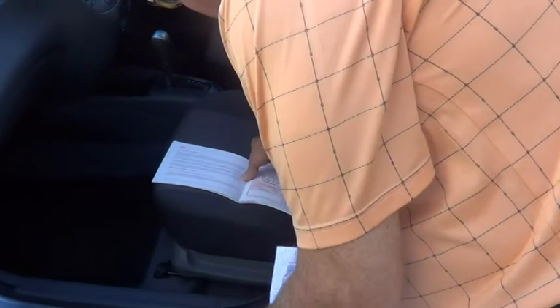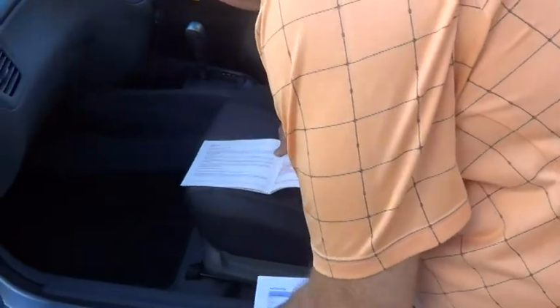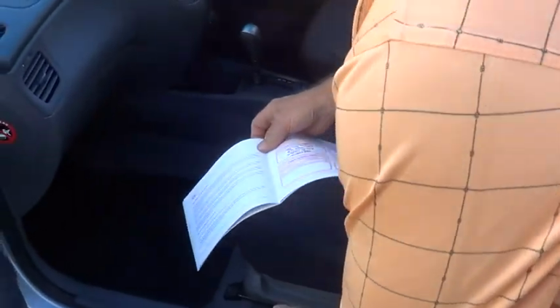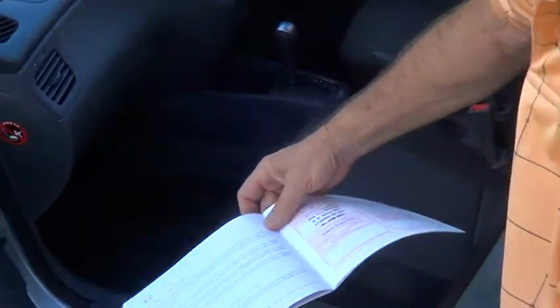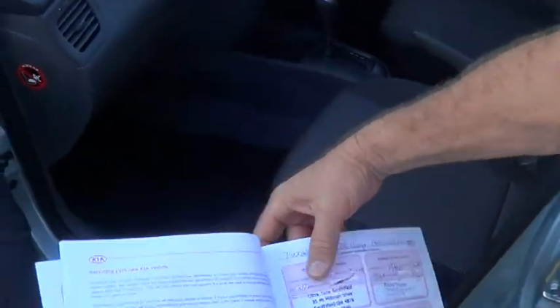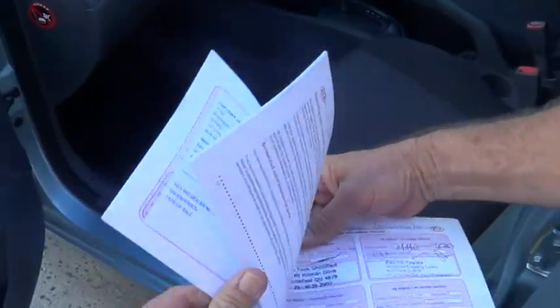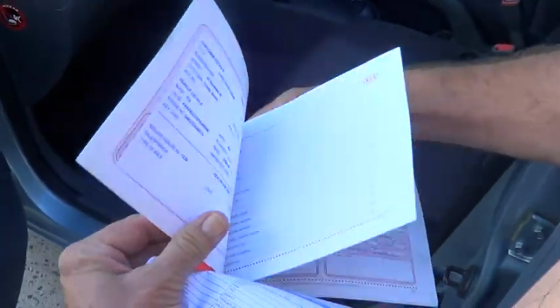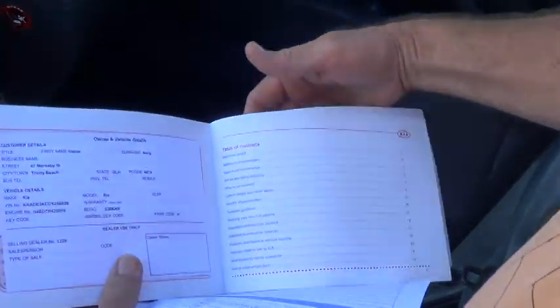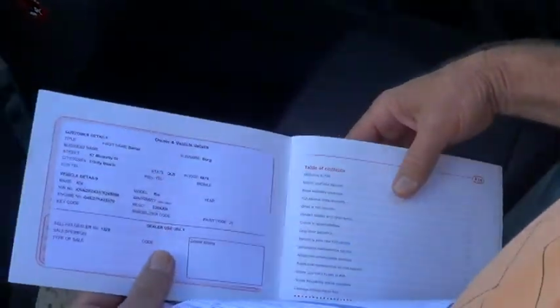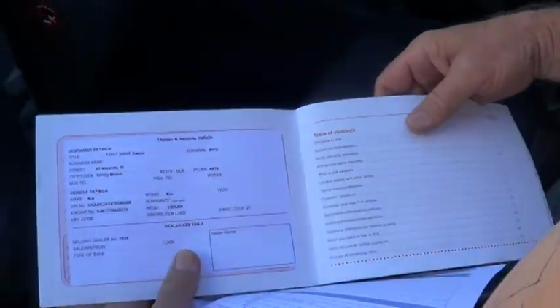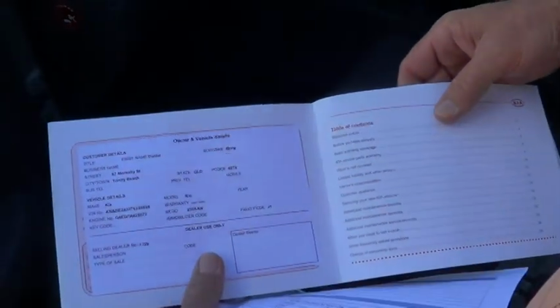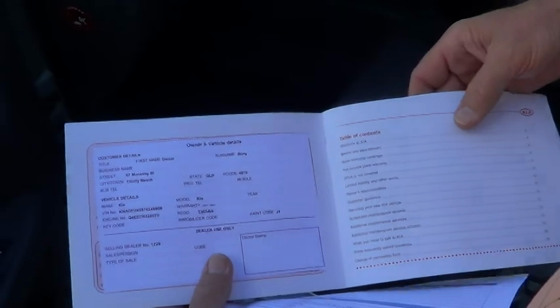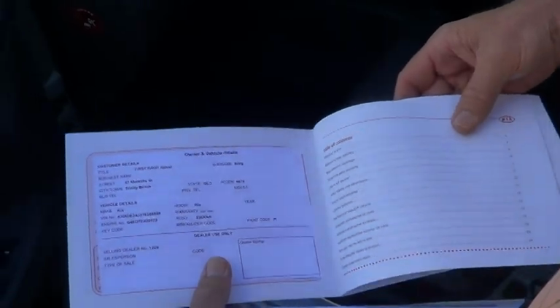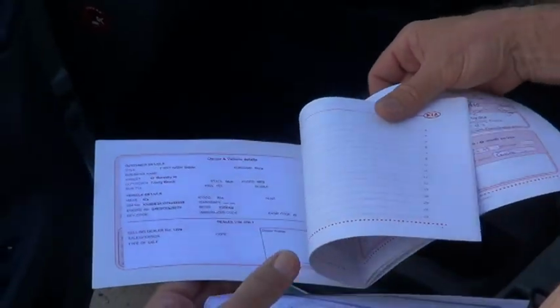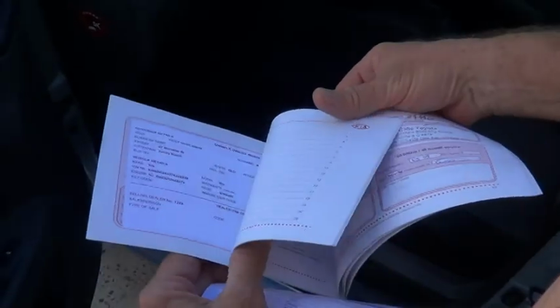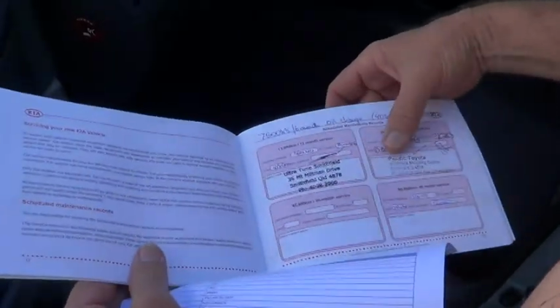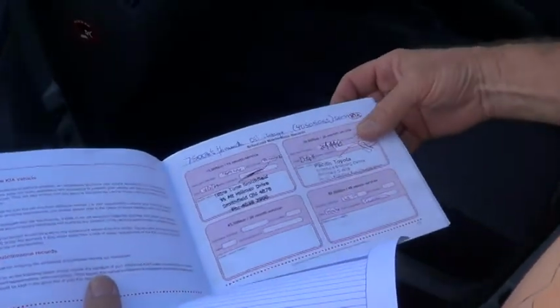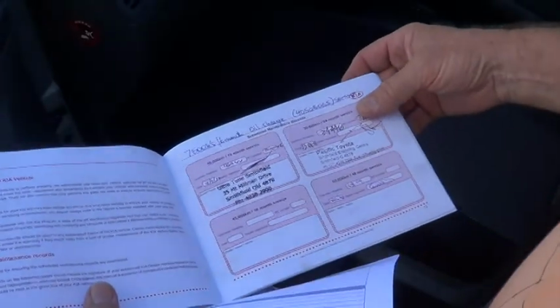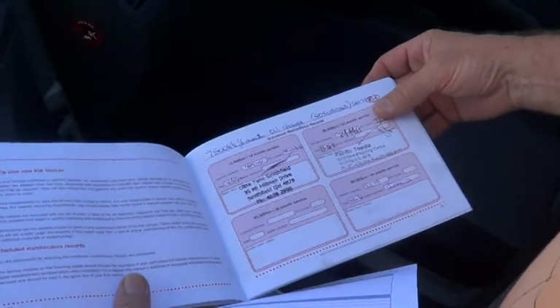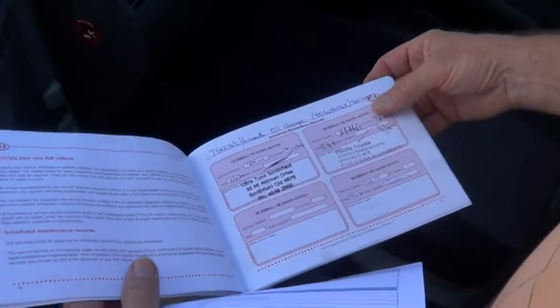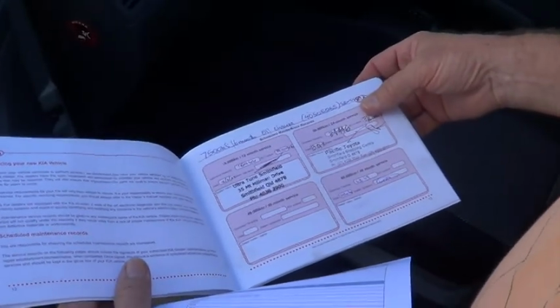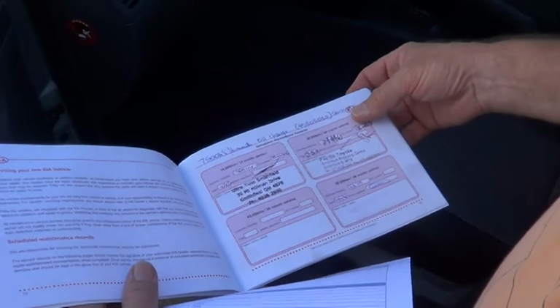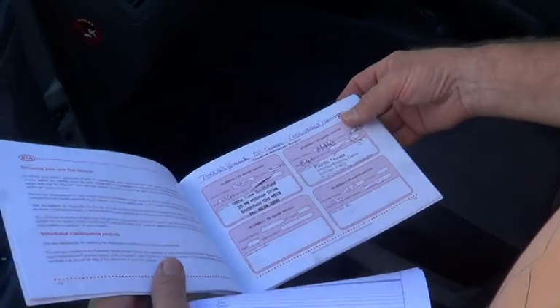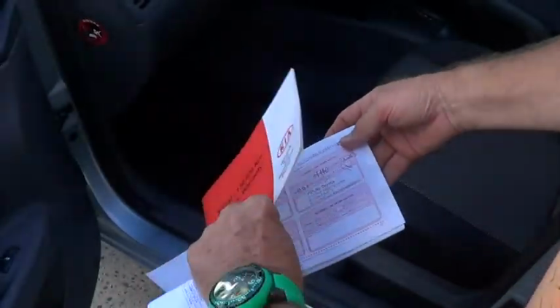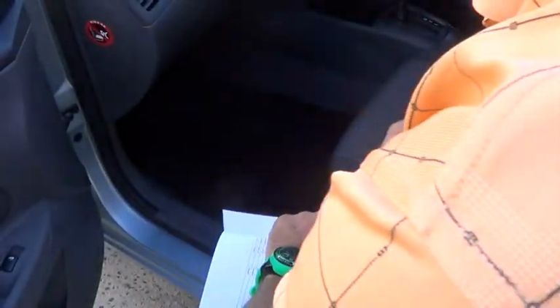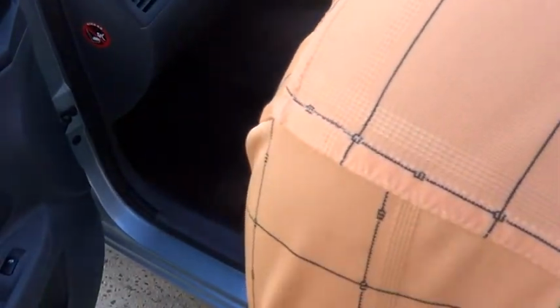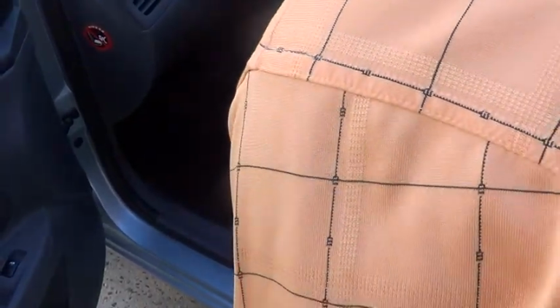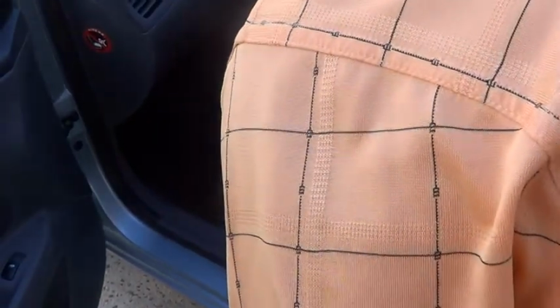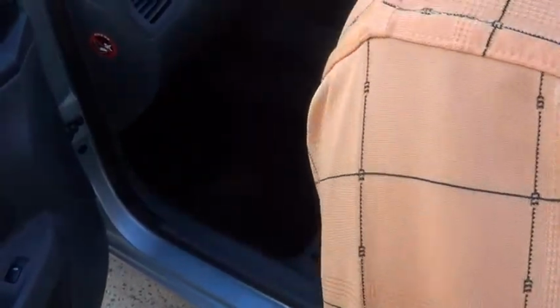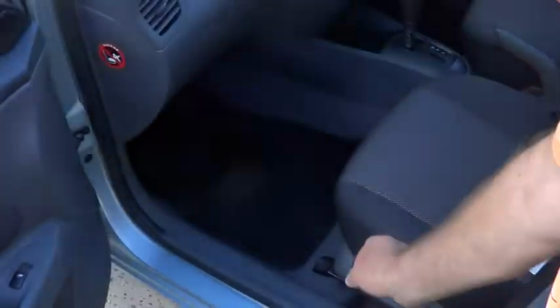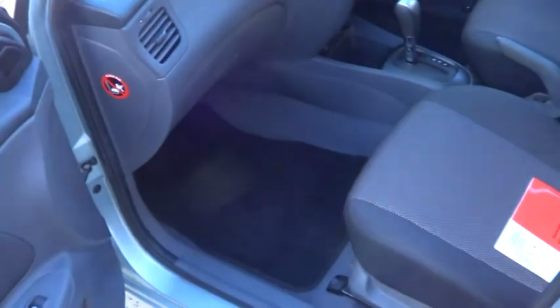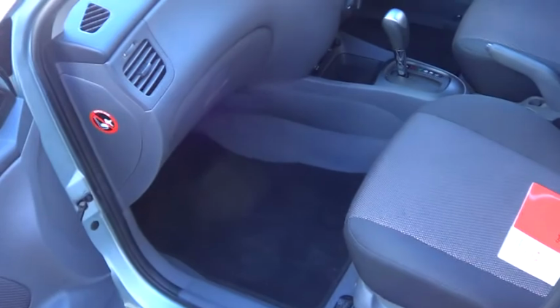Here we have the logbooks, Dimitri. Sold here new in Cairns, and serviced beautifully here in Cairns. Gee, that trim is in good condition.